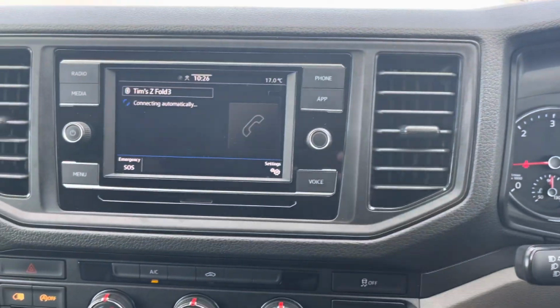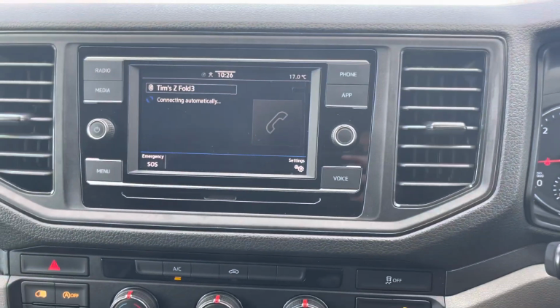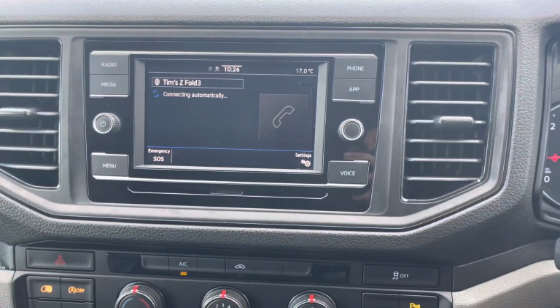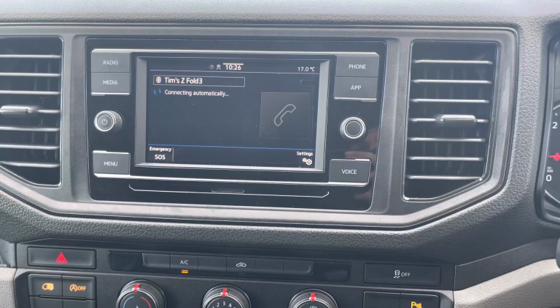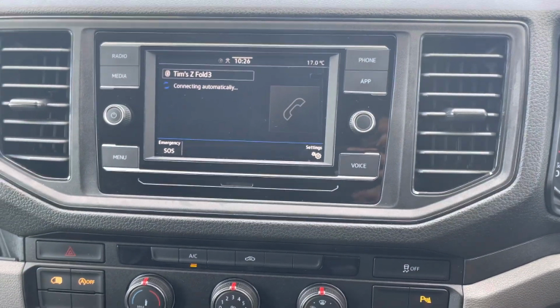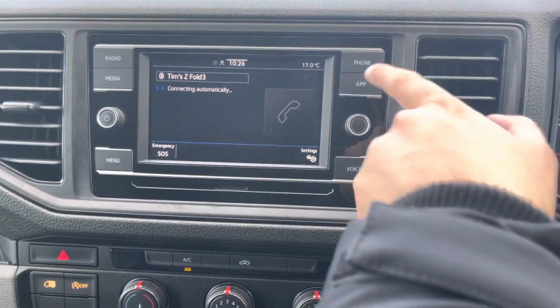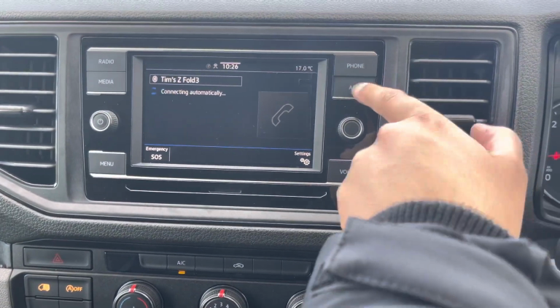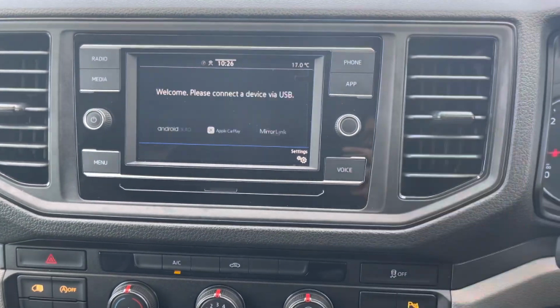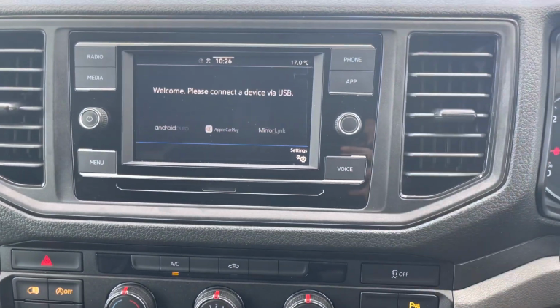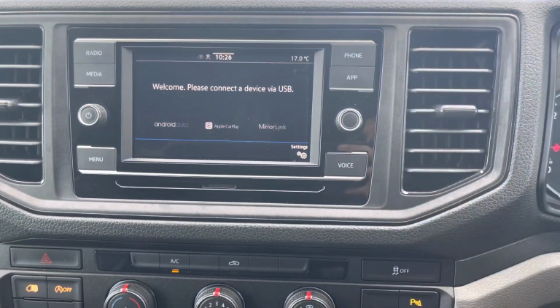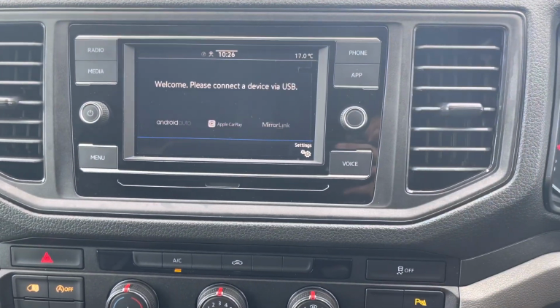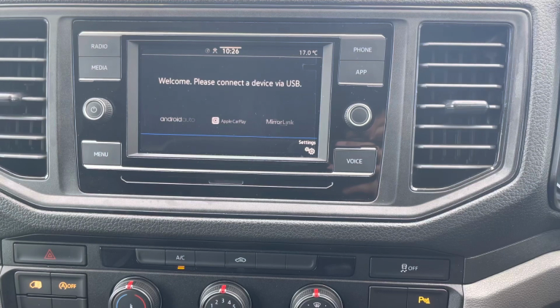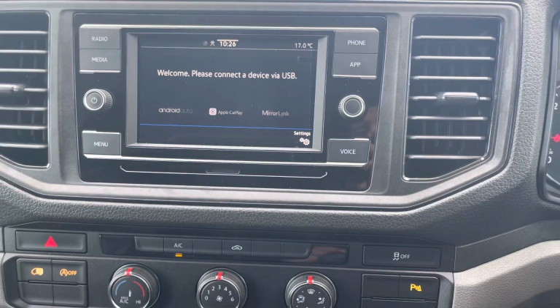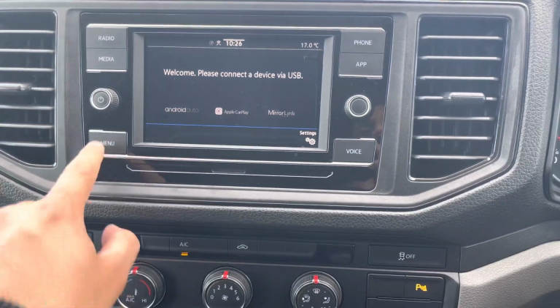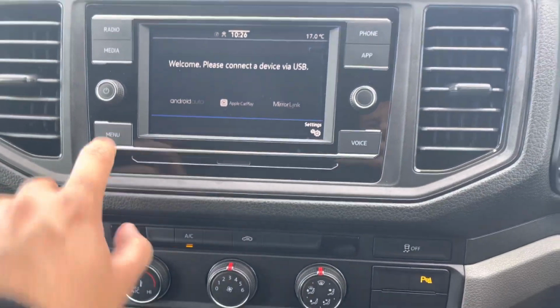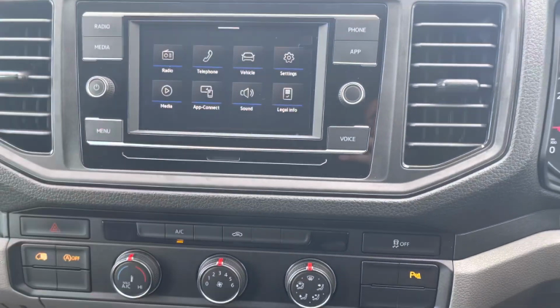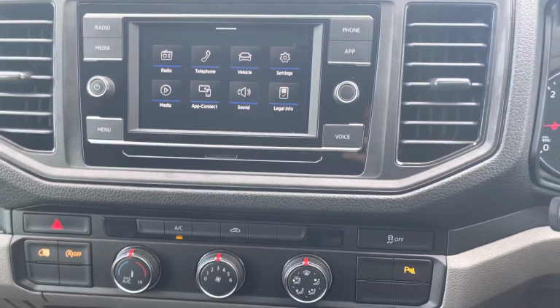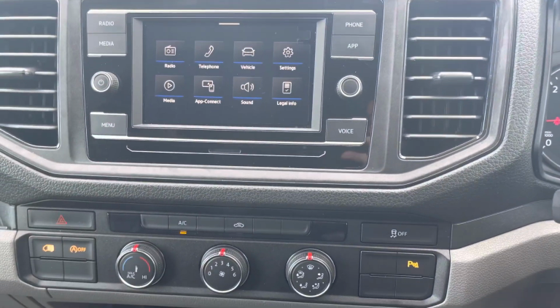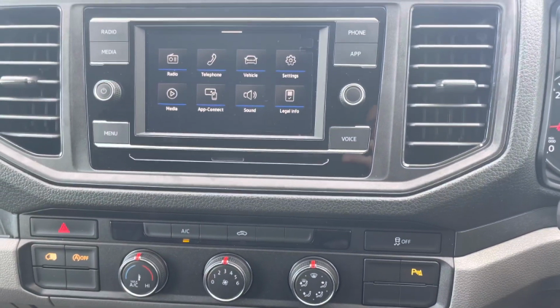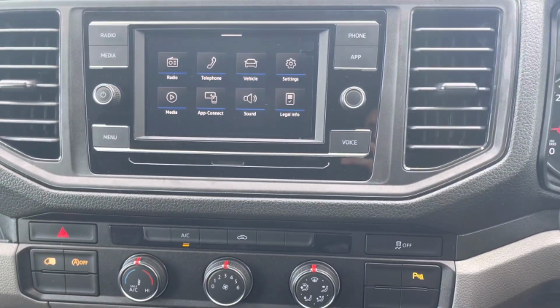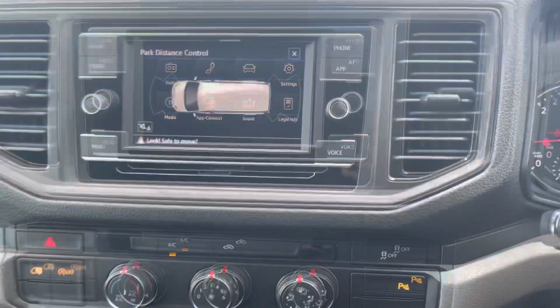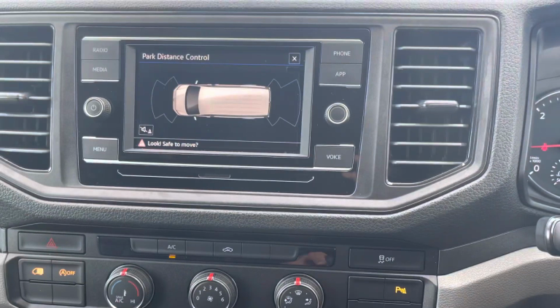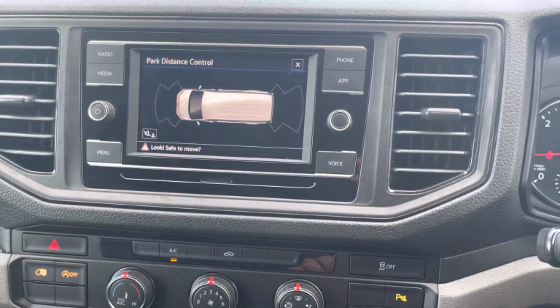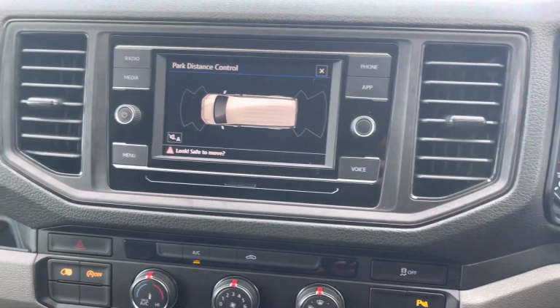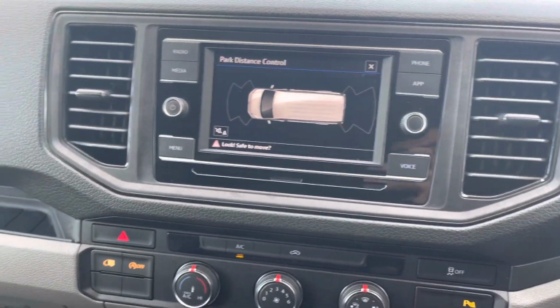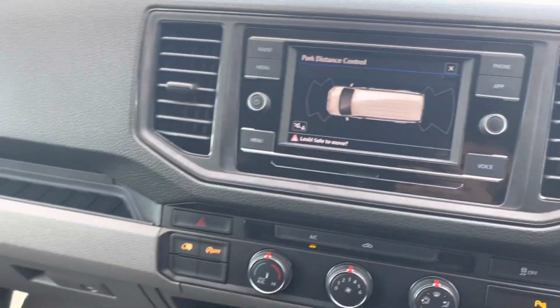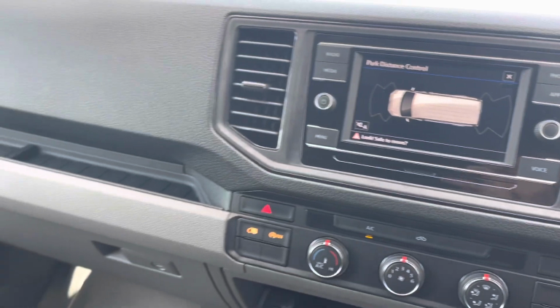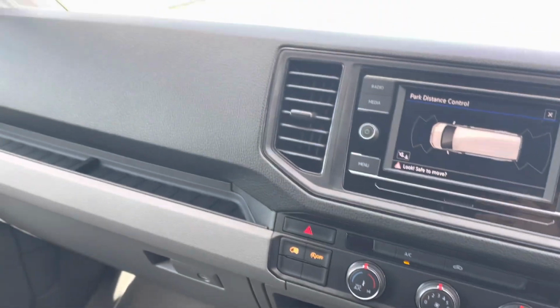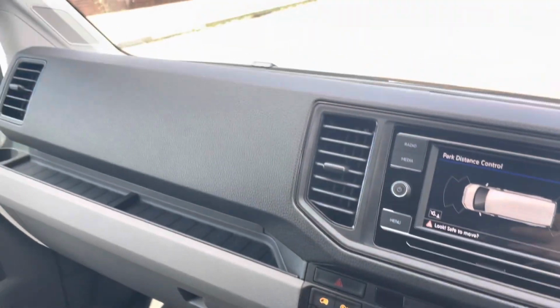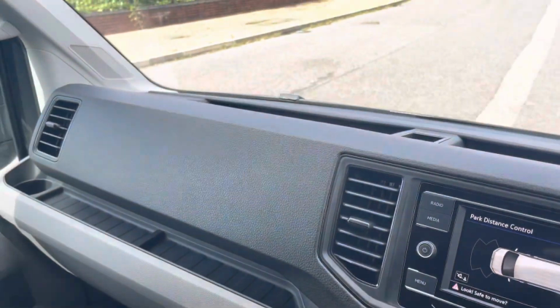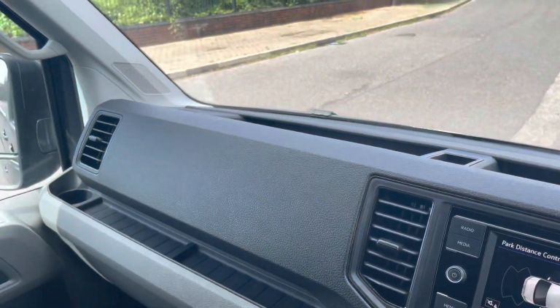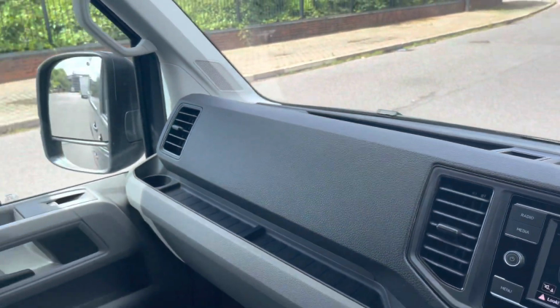If phone calls are a vital part of your business, you can connect your handset, allowing you to use your phone on the road within the legal requirements of the law, as well as AppConnect, Apple CarPlay, and Android Auto for even safer usage.